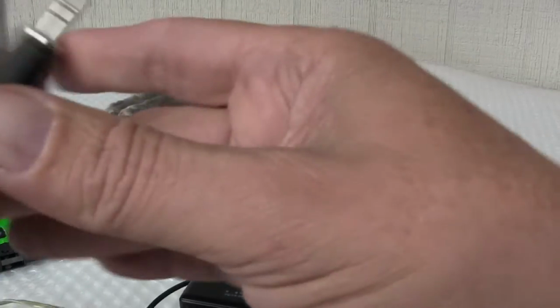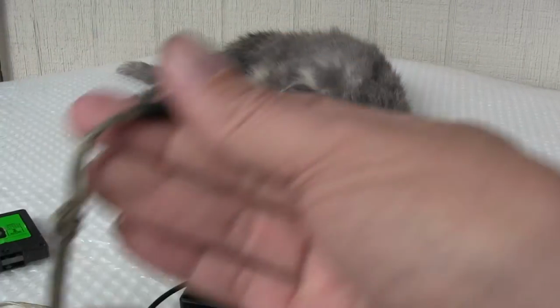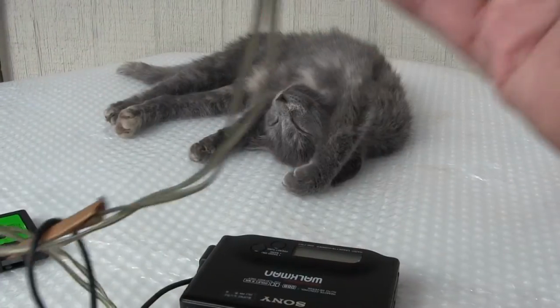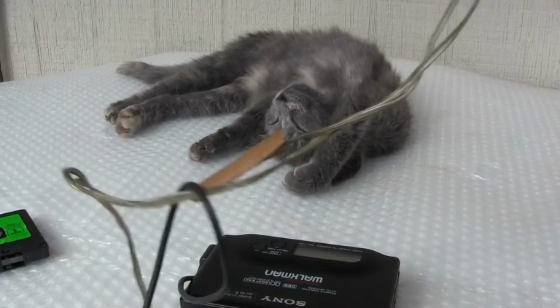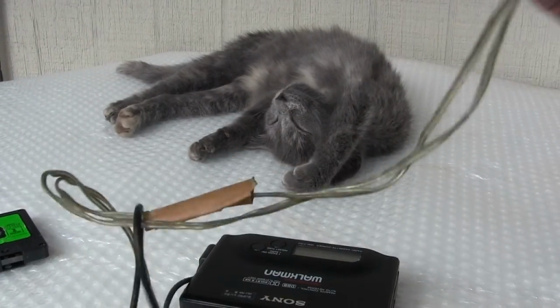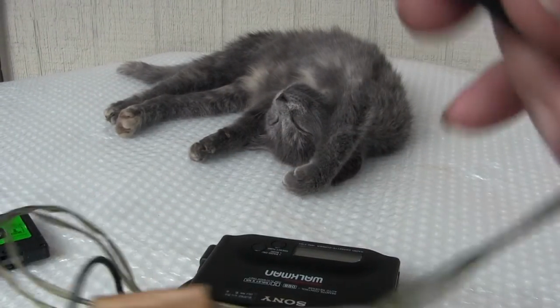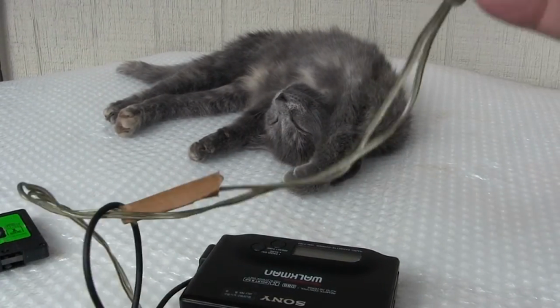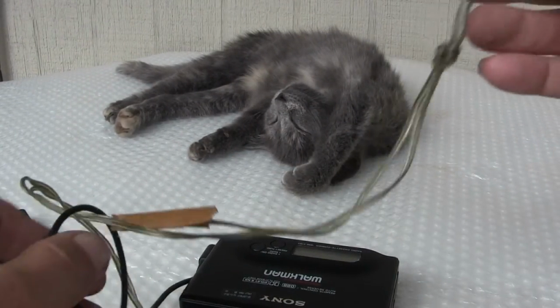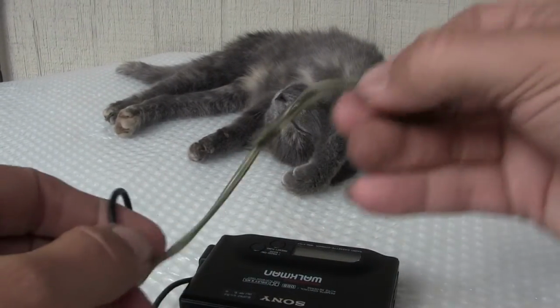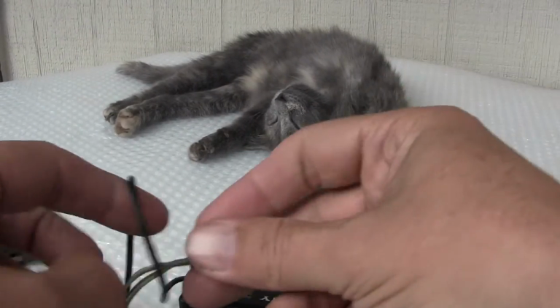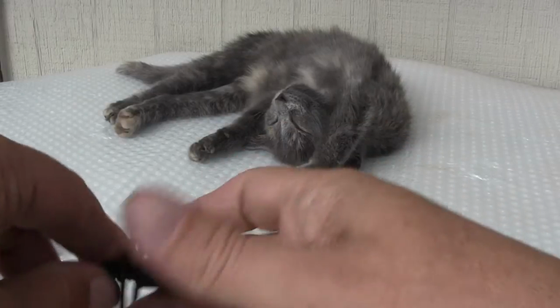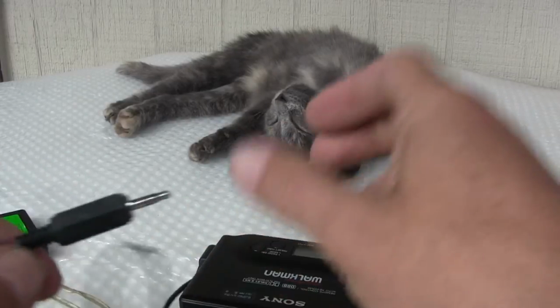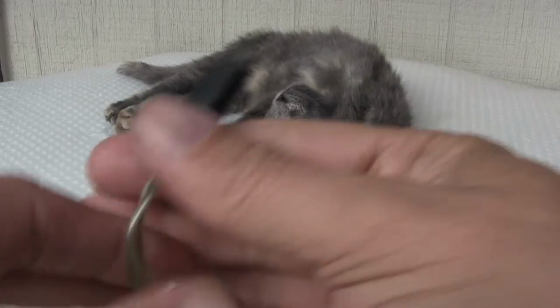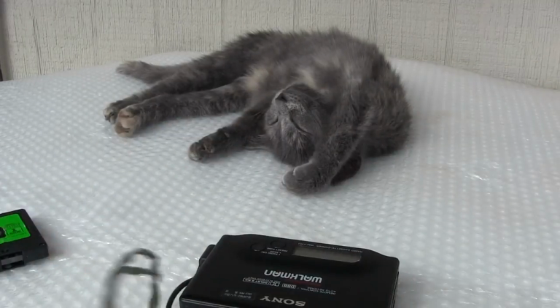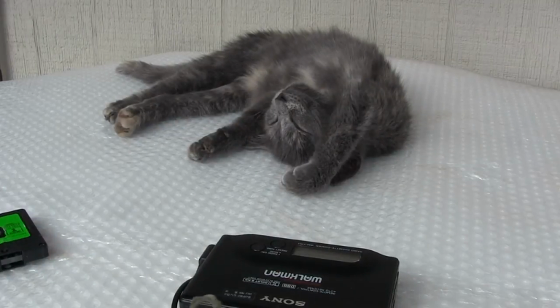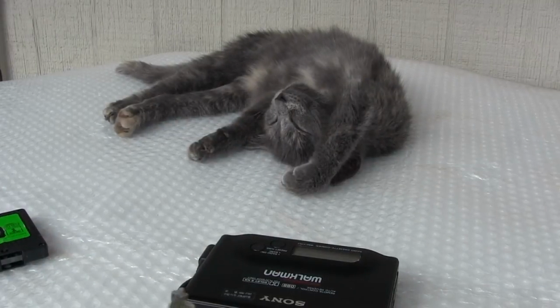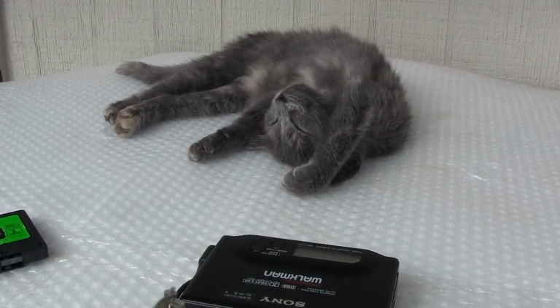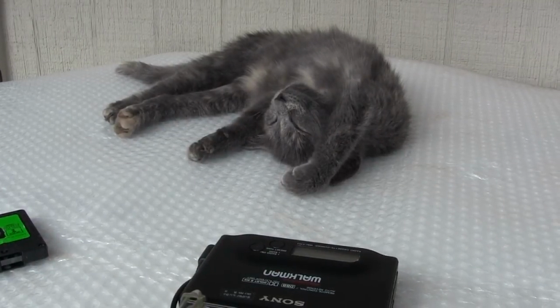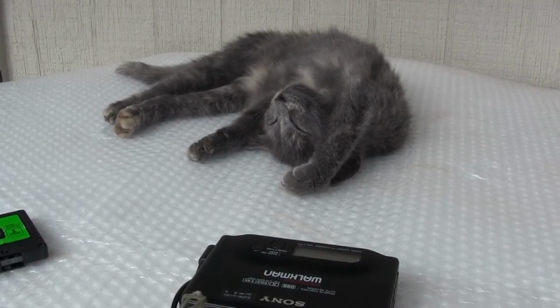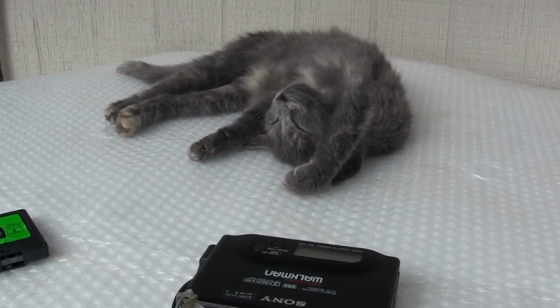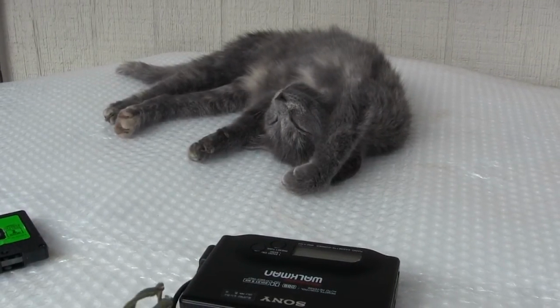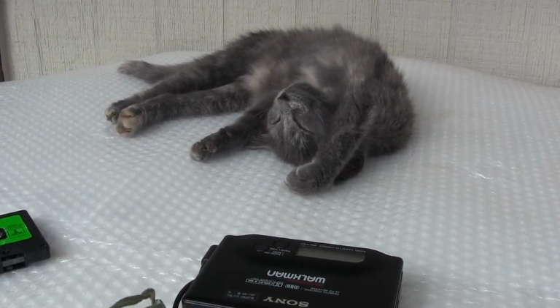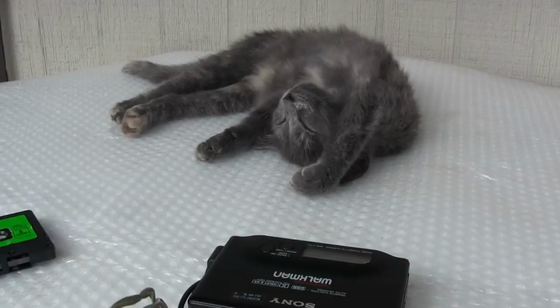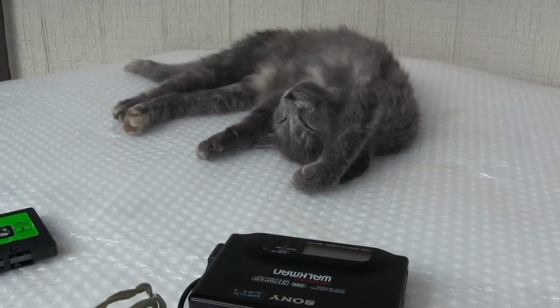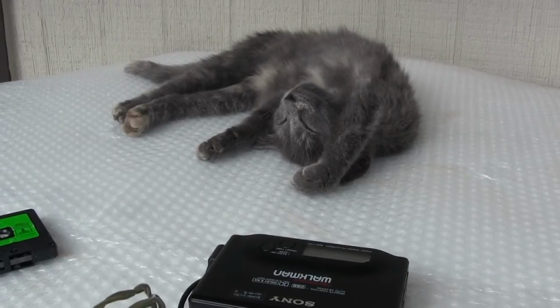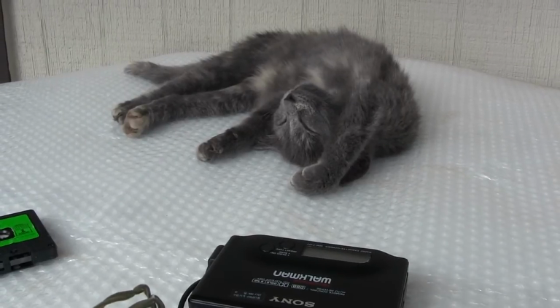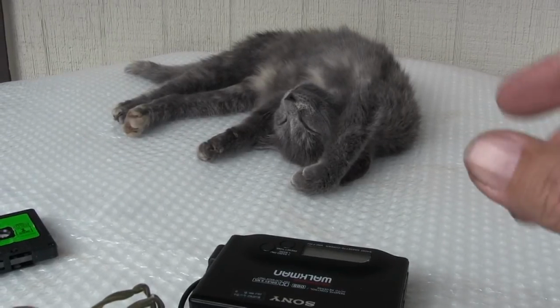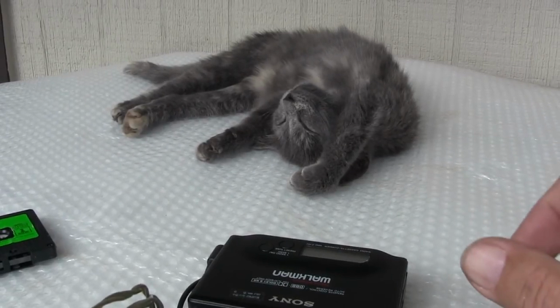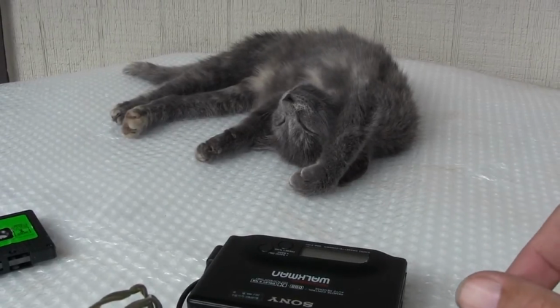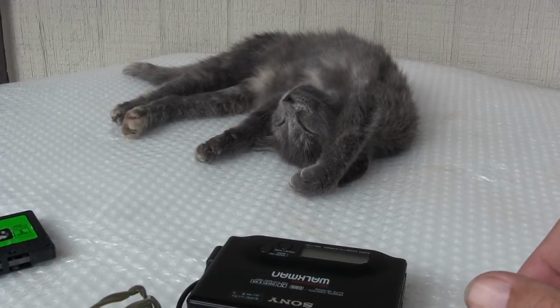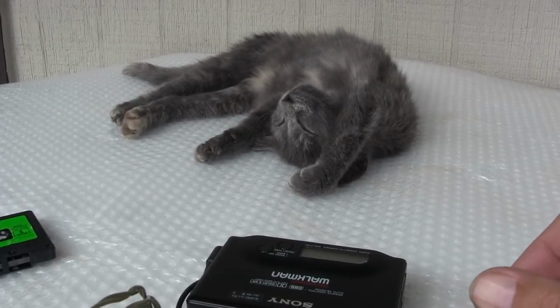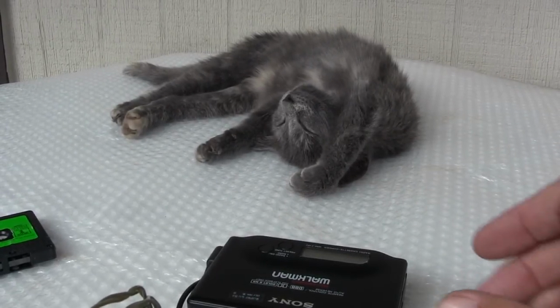Plug this back into the camera. I'm going to get this all tangled up here. Put this back in the camera. Plug back in. Now we've got real audio.